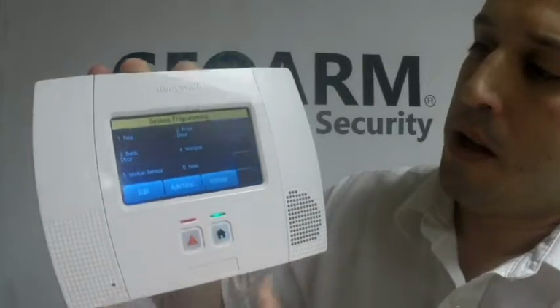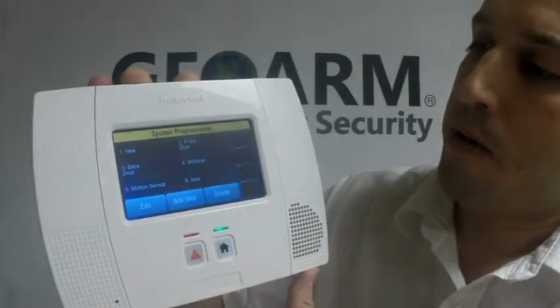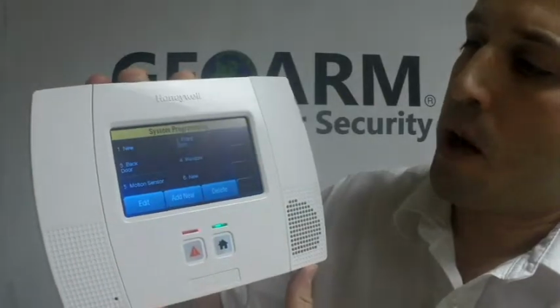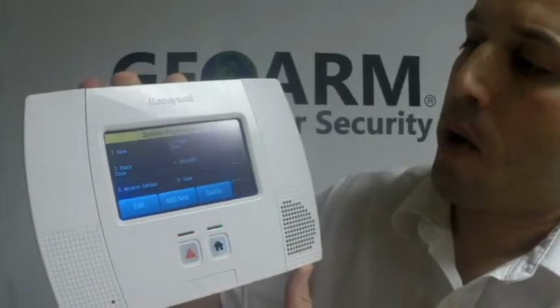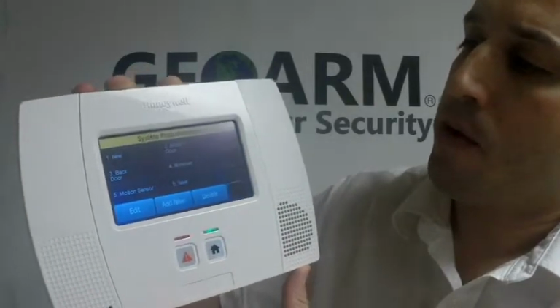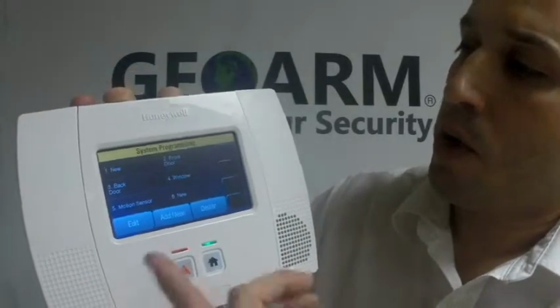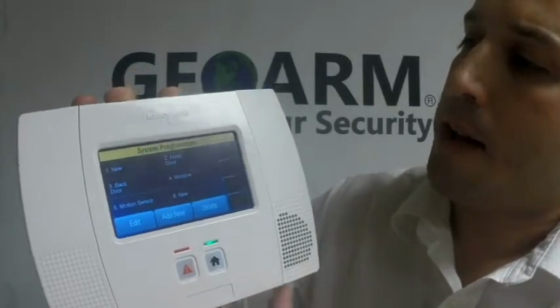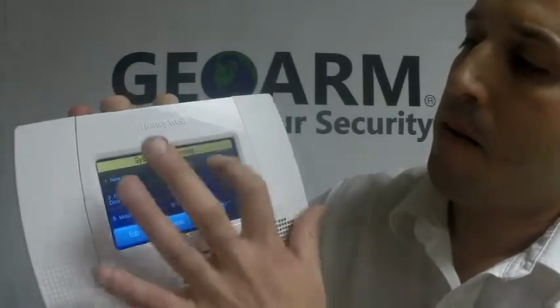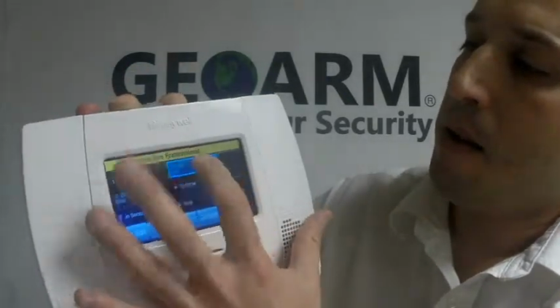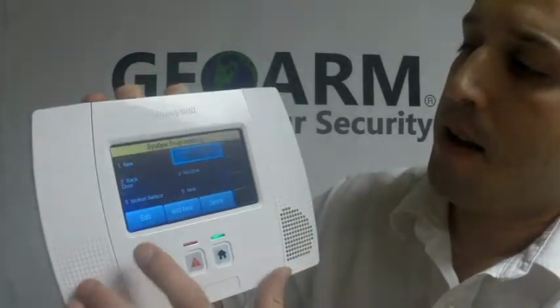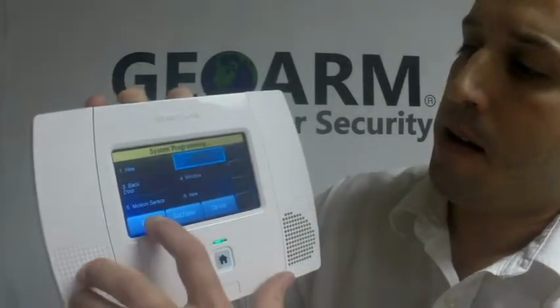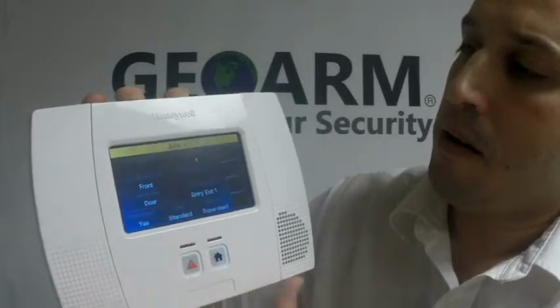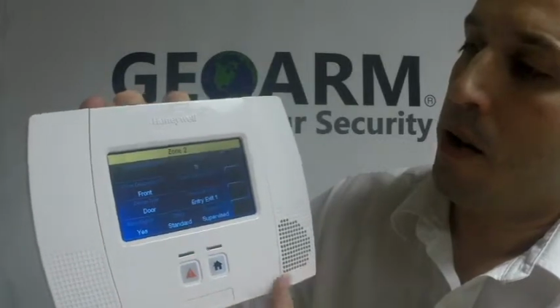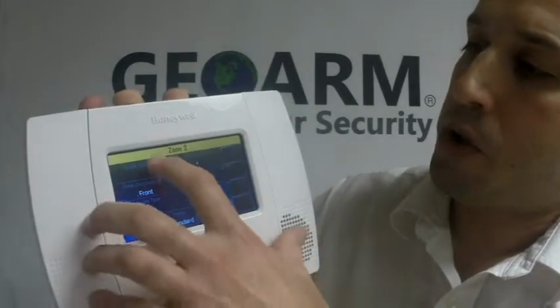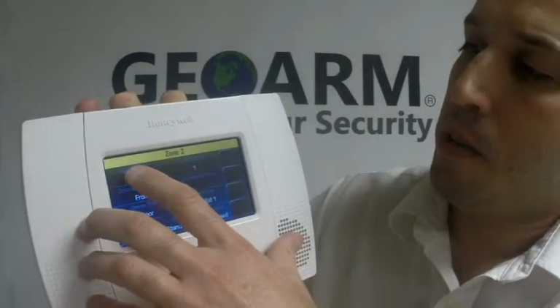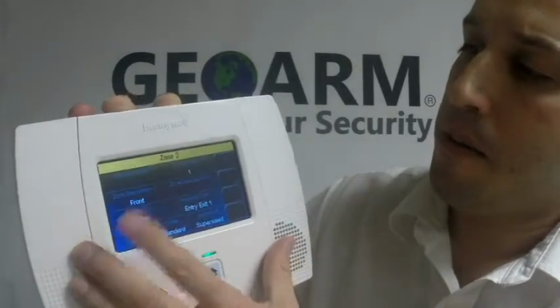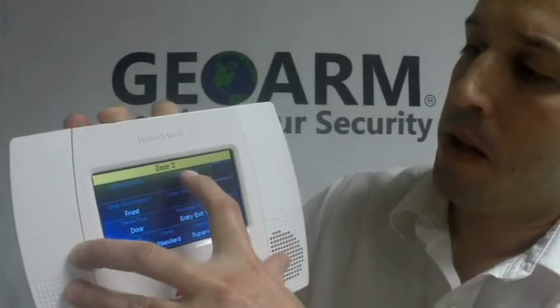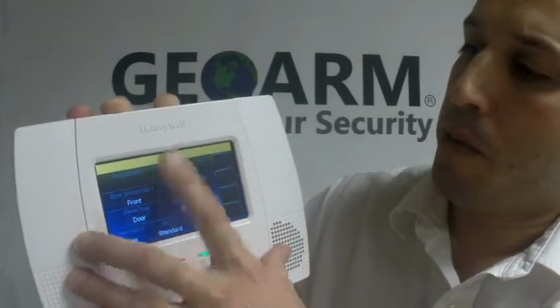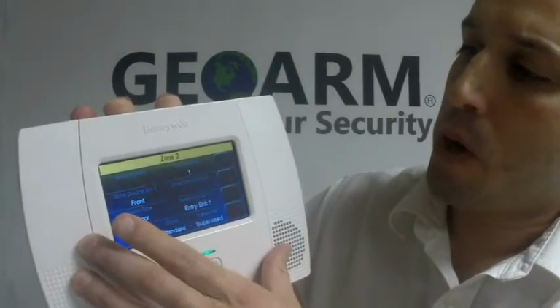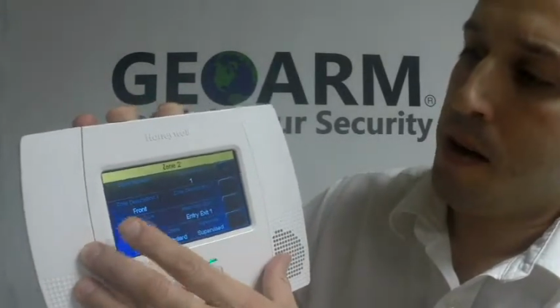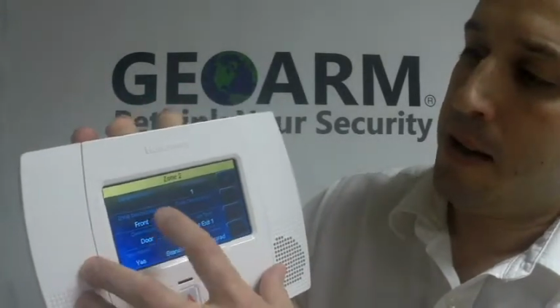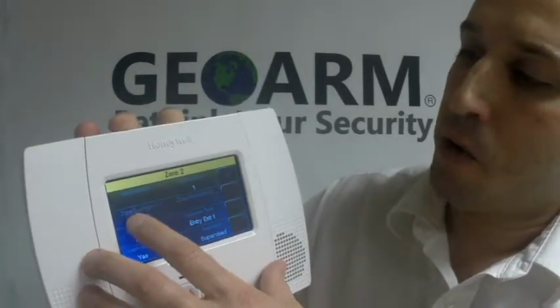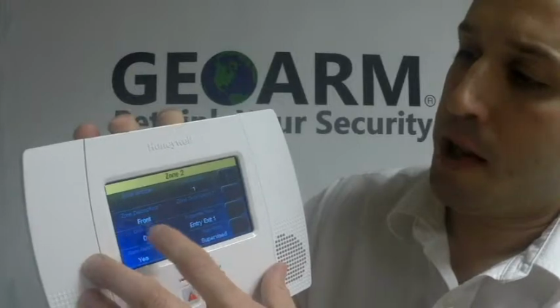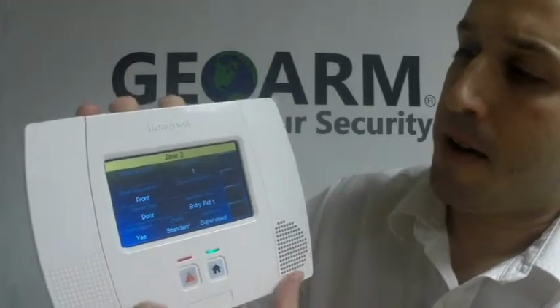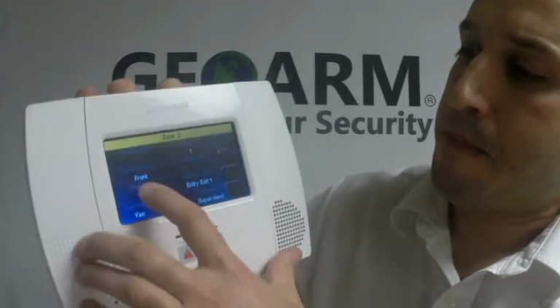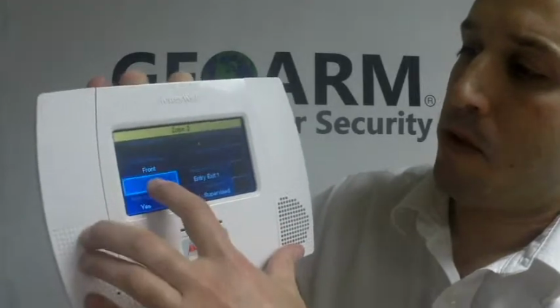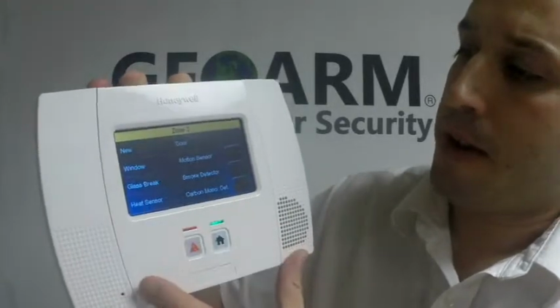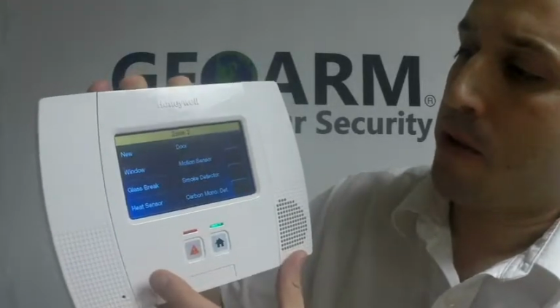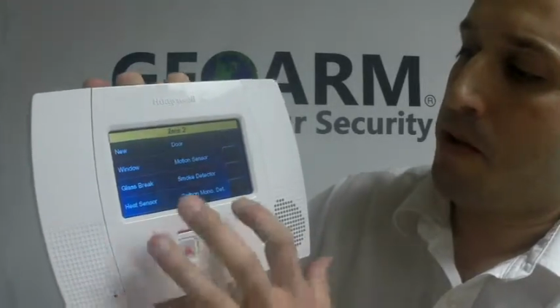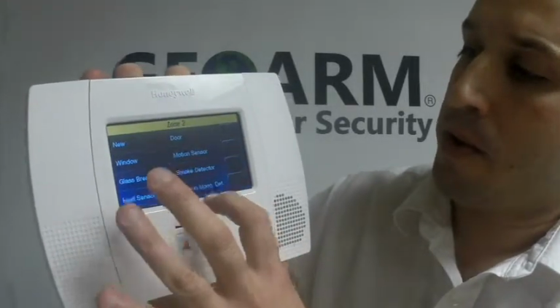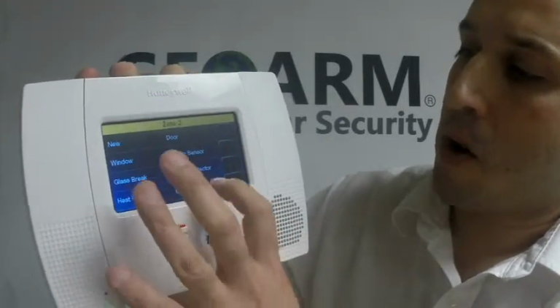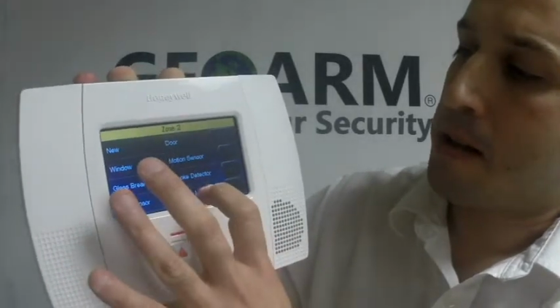Whatever zone you want to program it into, you would highlight and then click Edit. You're going to put your serial number here, loop number is 1, and then your description and the device type. Our device type is going to be a CO detector — carbon monoxide.